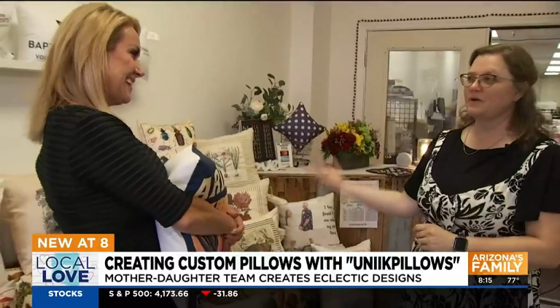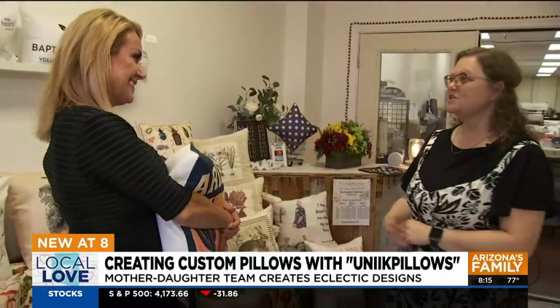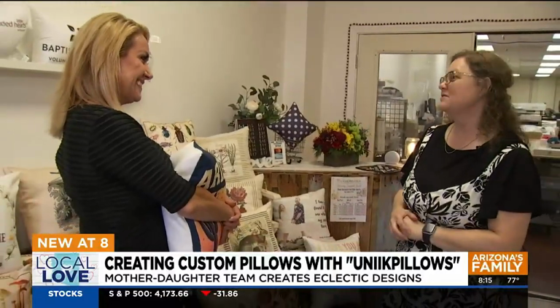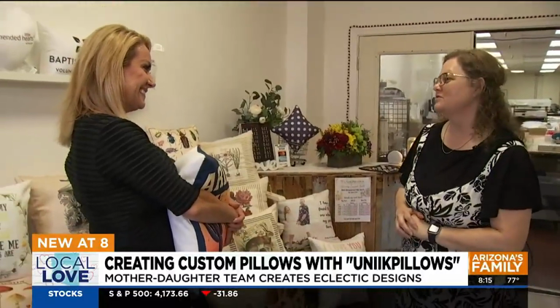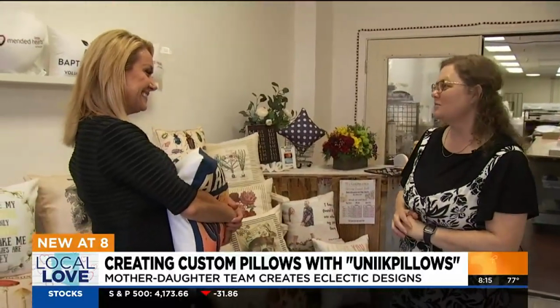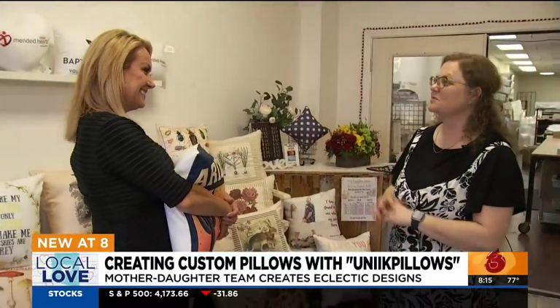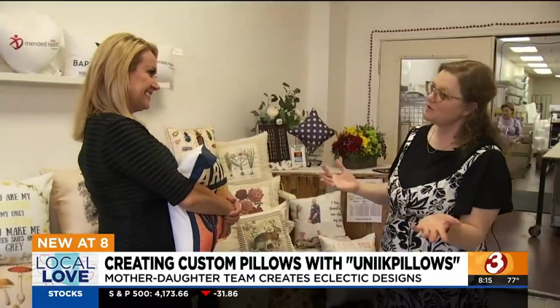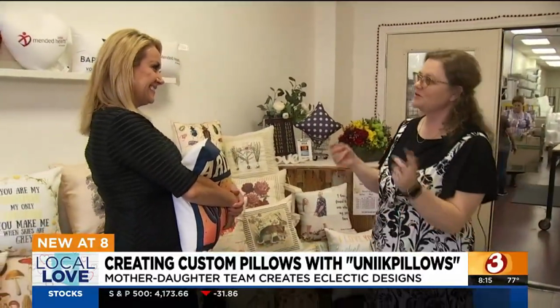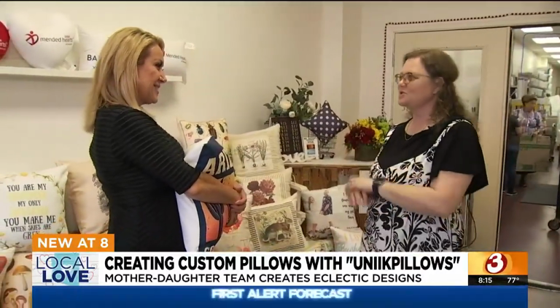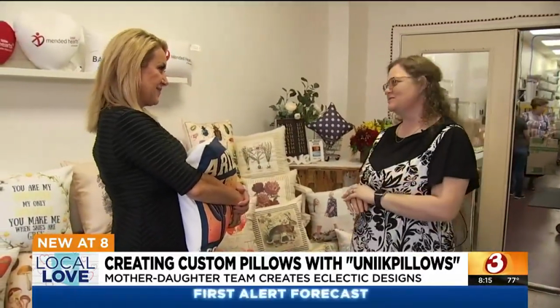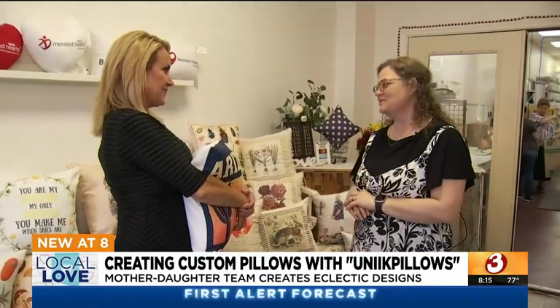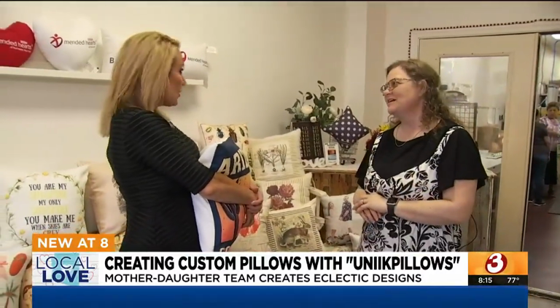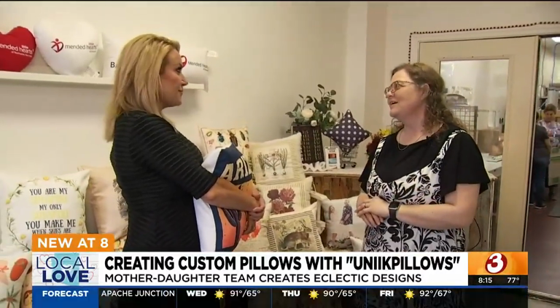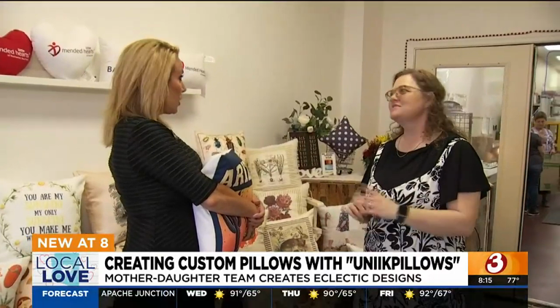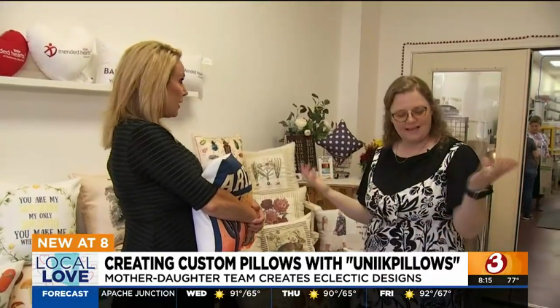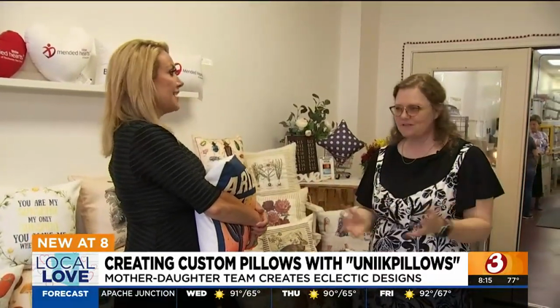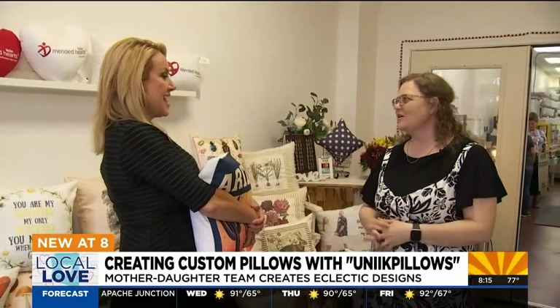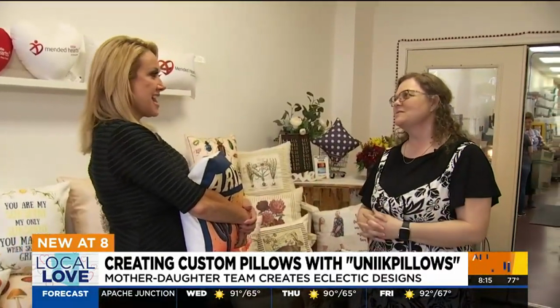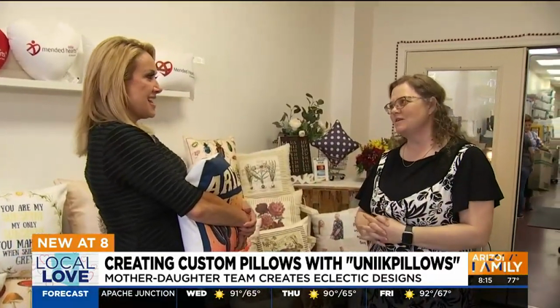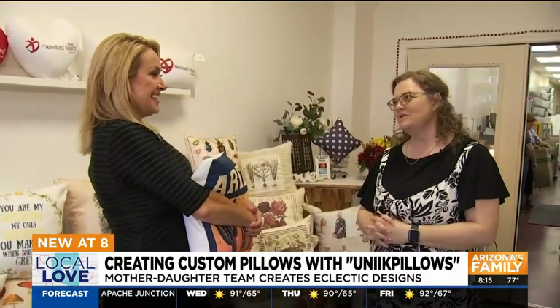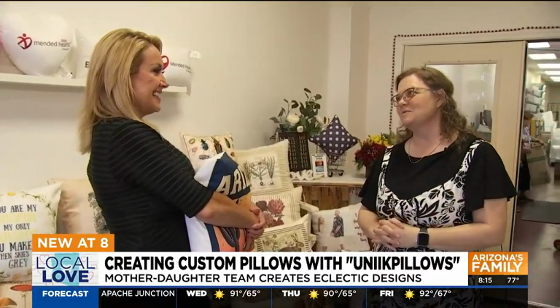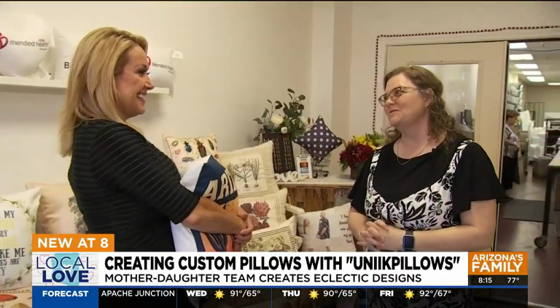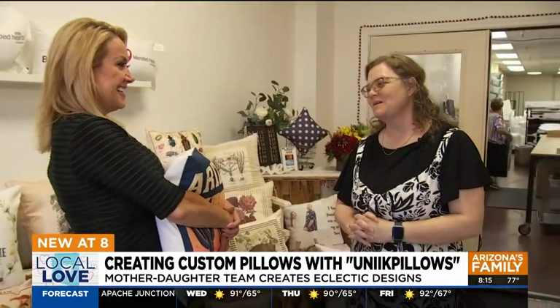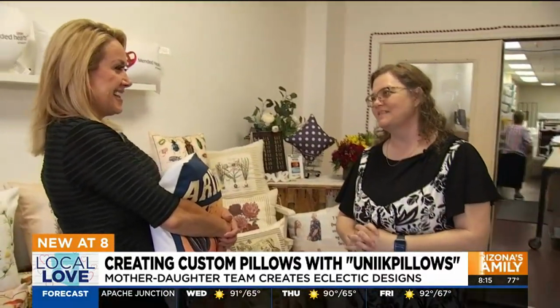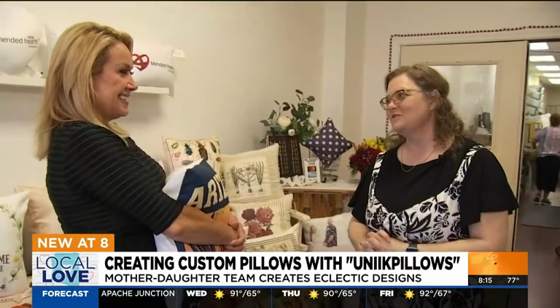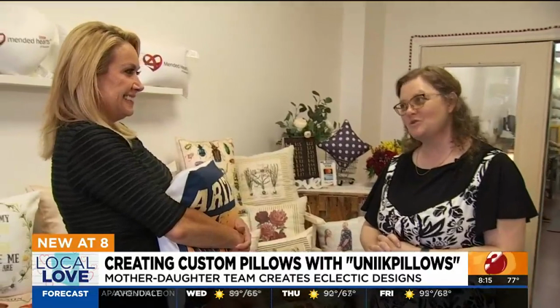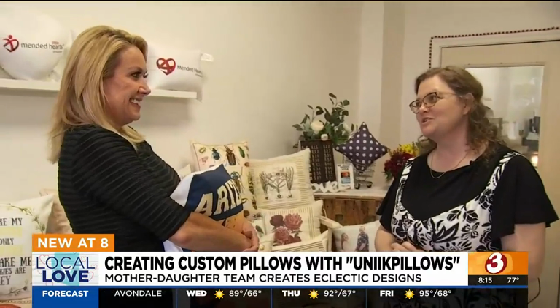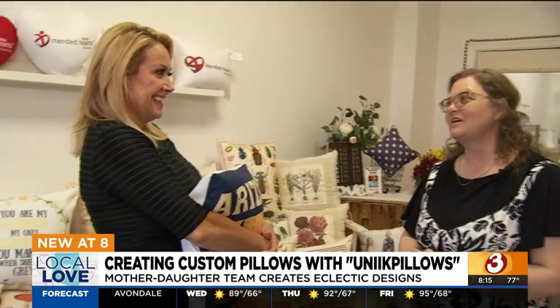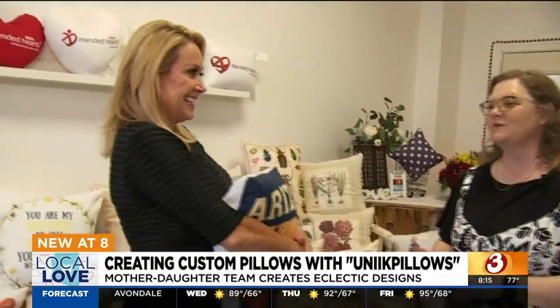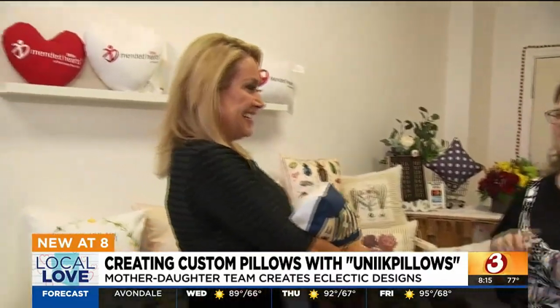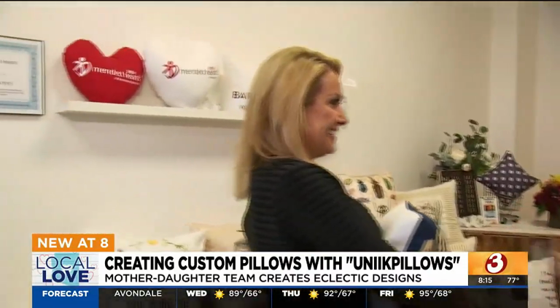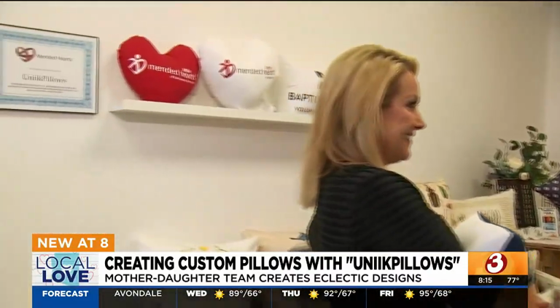We do graduation pillows, we do photo pillows, we do memory pillows. You can put your pets on there. Artists can put their work on them. We have quite a few artists that we work with, as well as a few large corporations in the valley that we actually do pillows for.